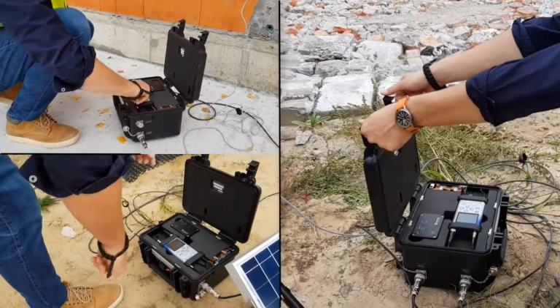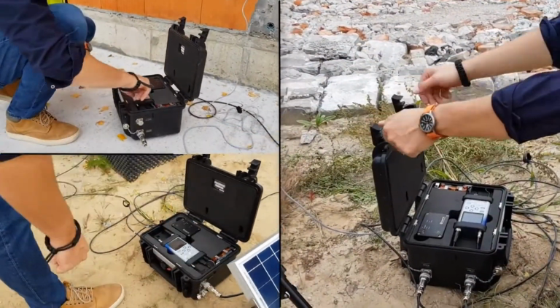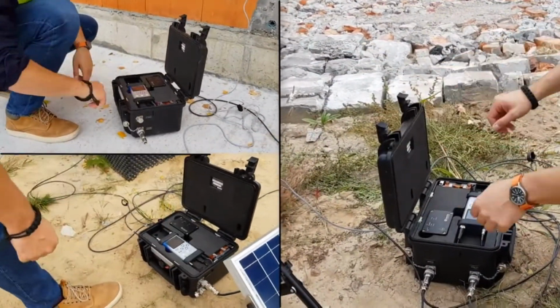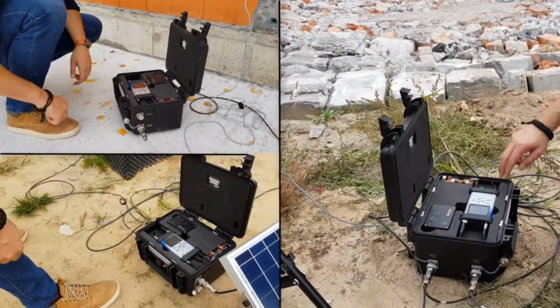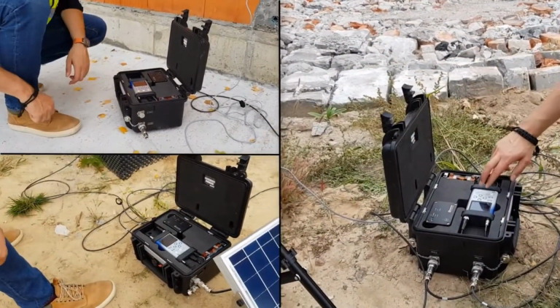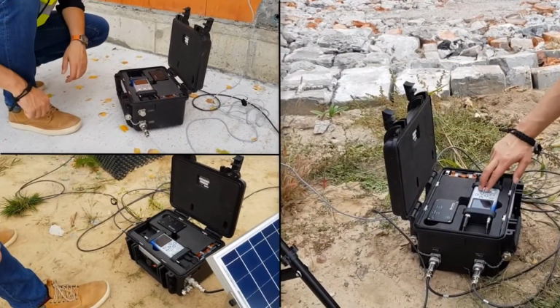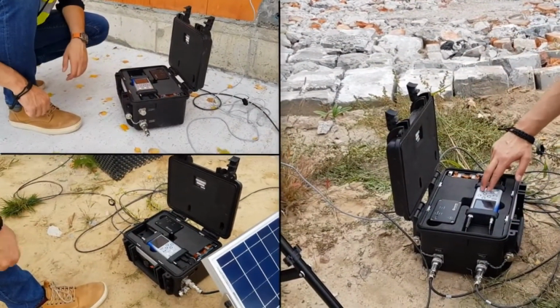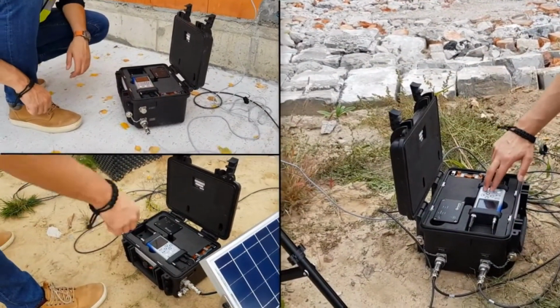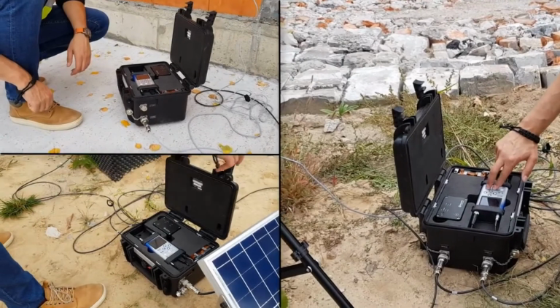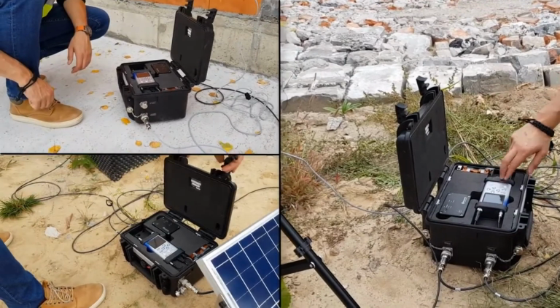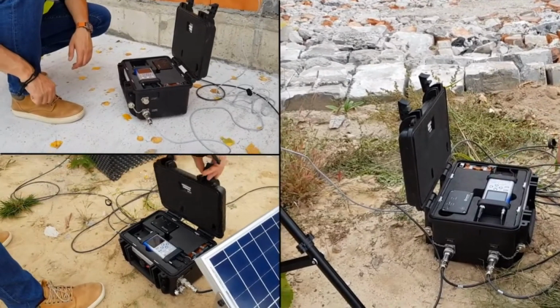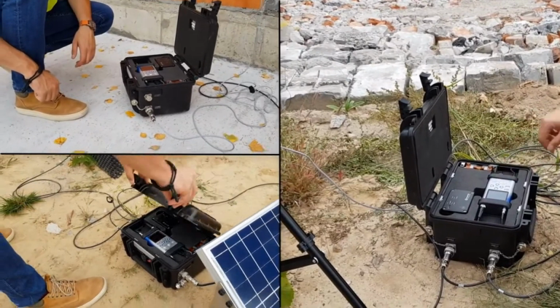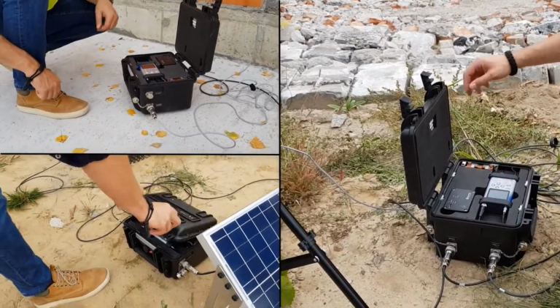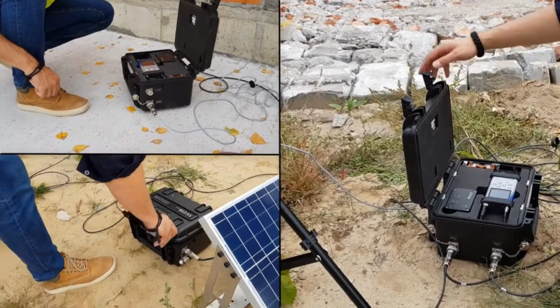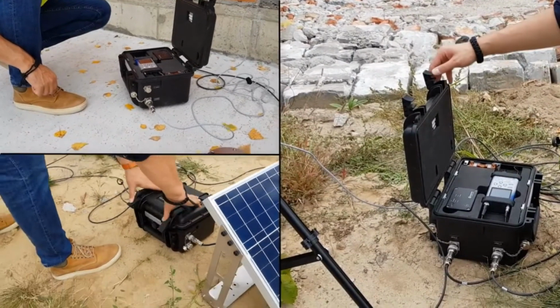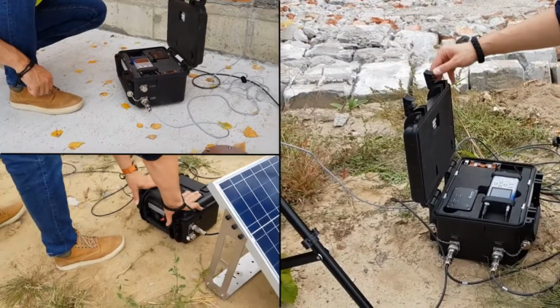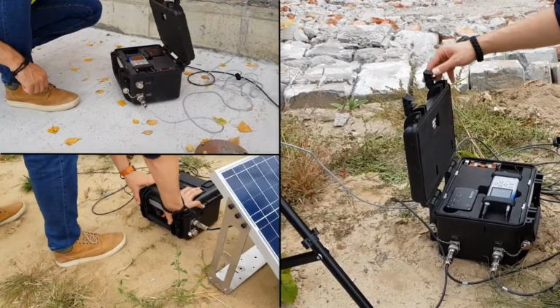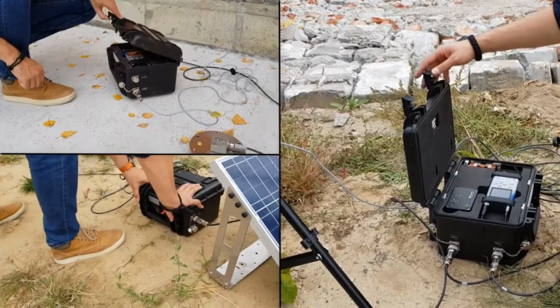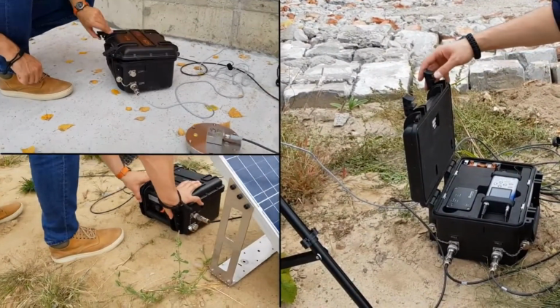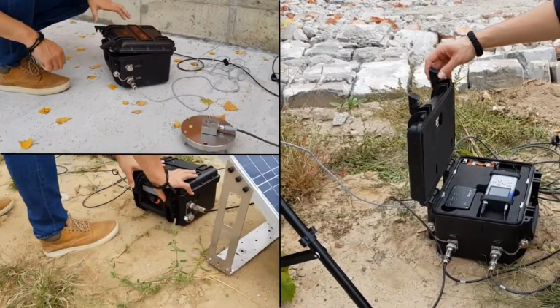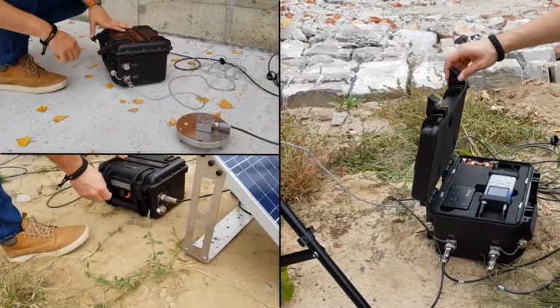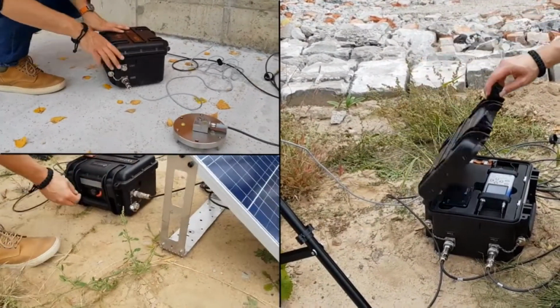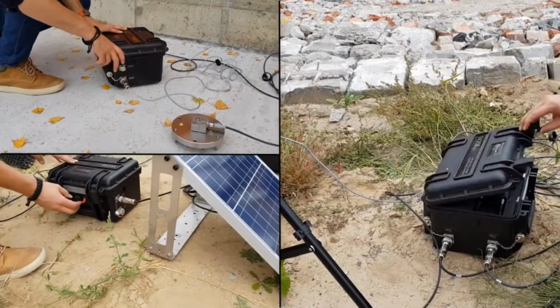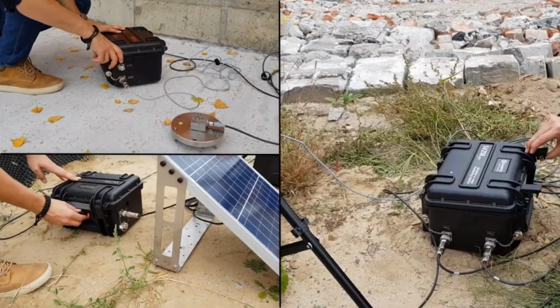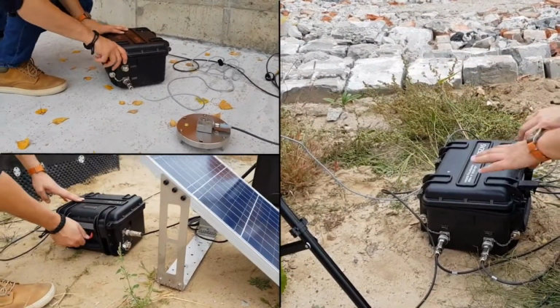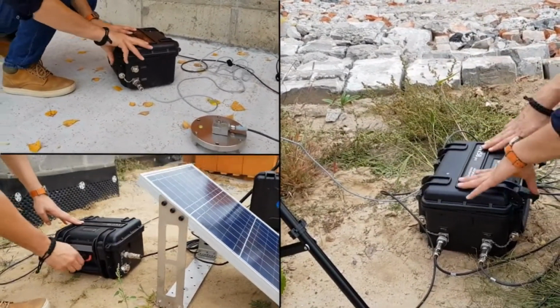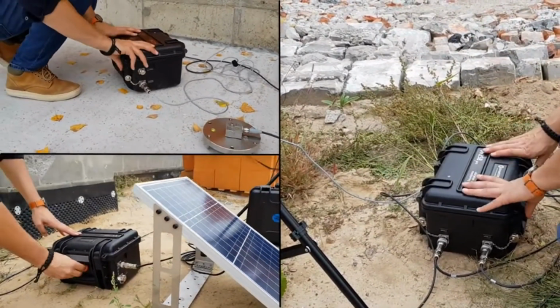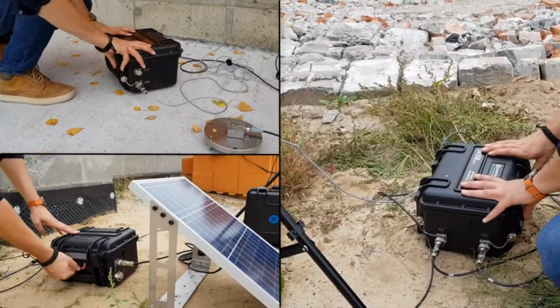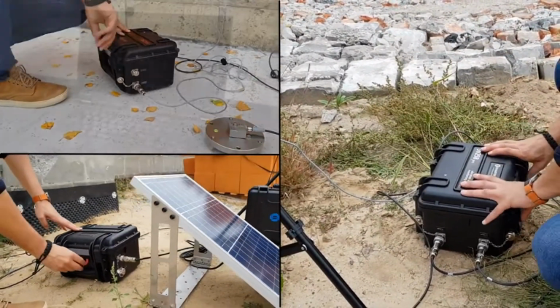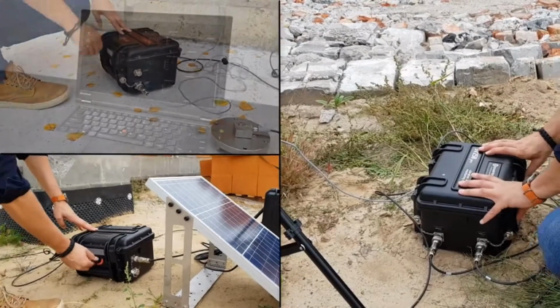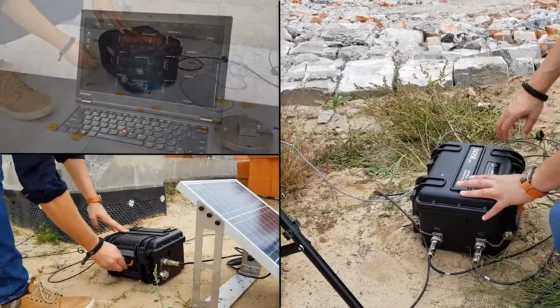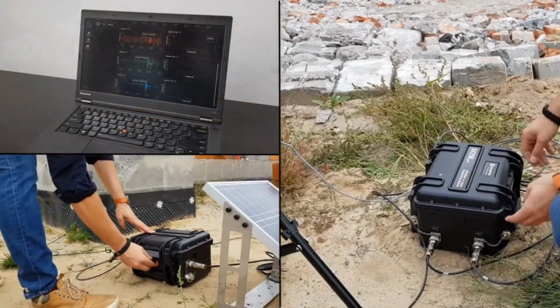Simply turn on the system to start a measurement automatically. Make sure that the air pressure compensation valve is tightened after closing the carrying case cover.